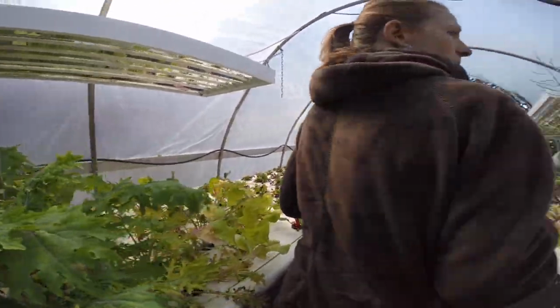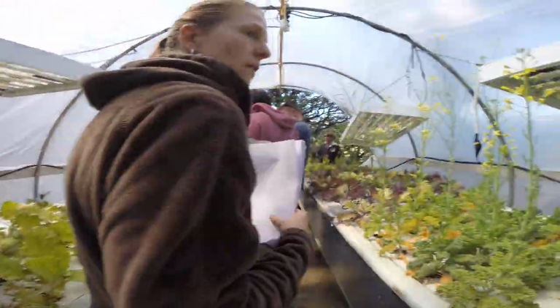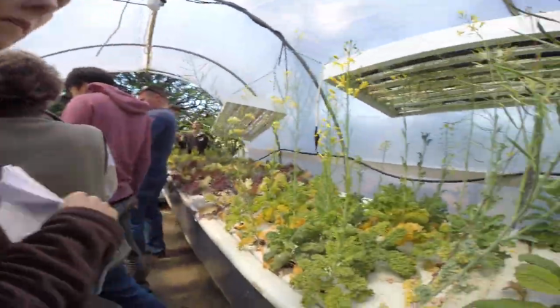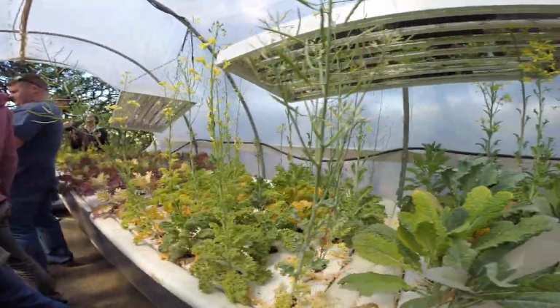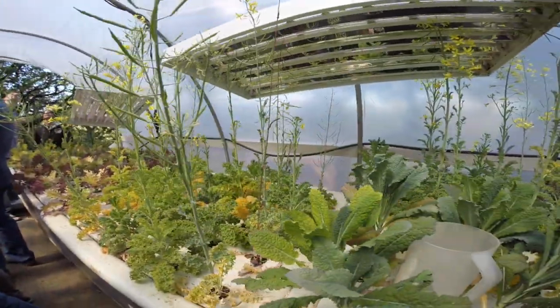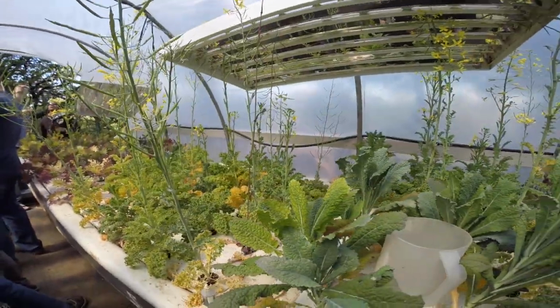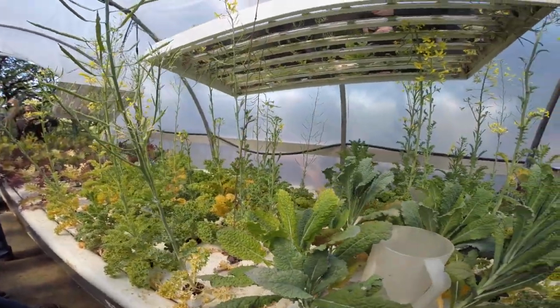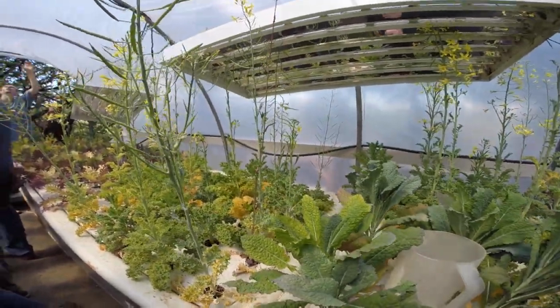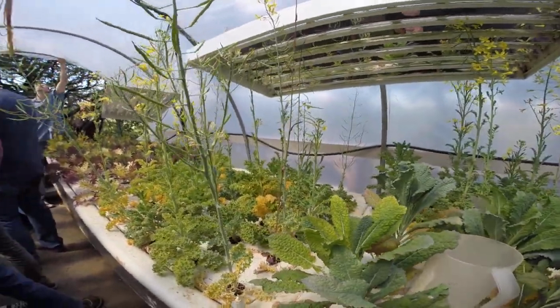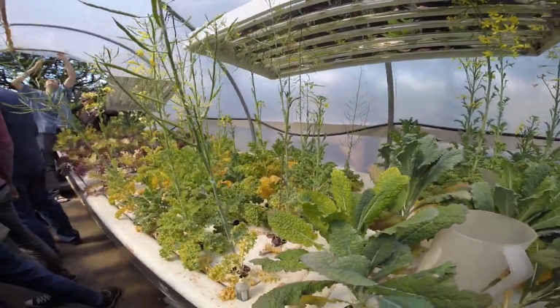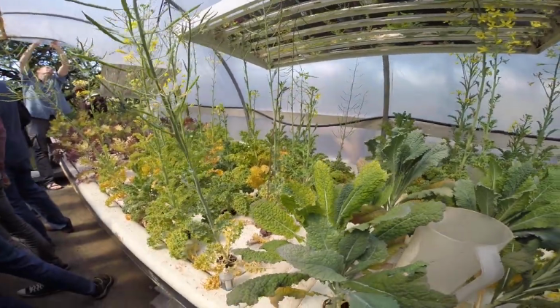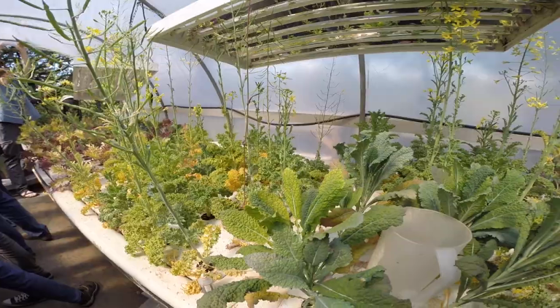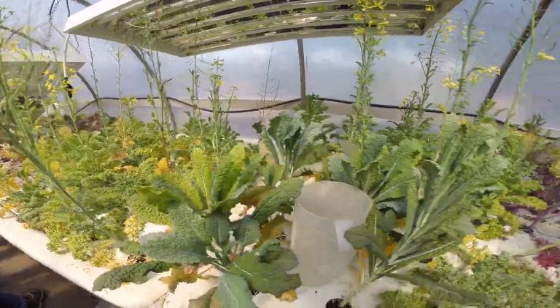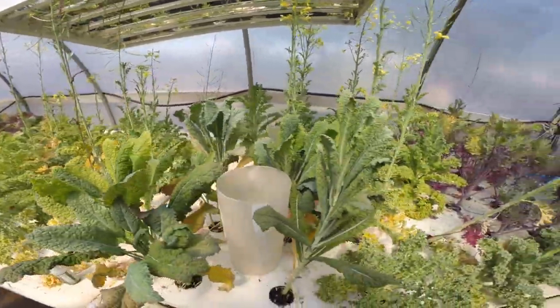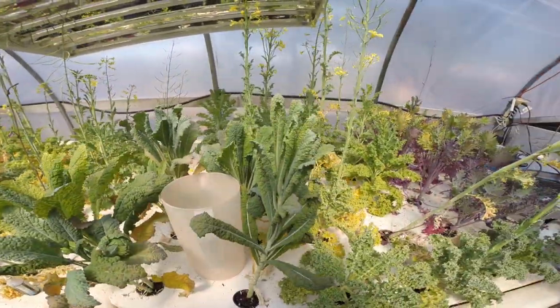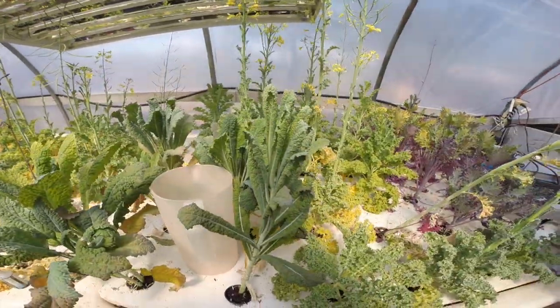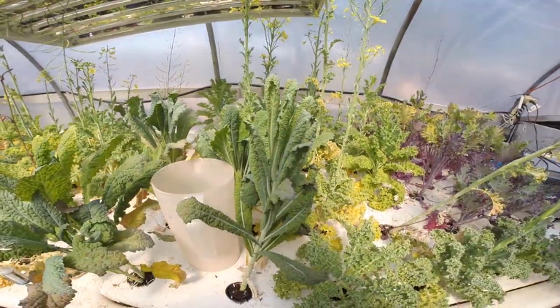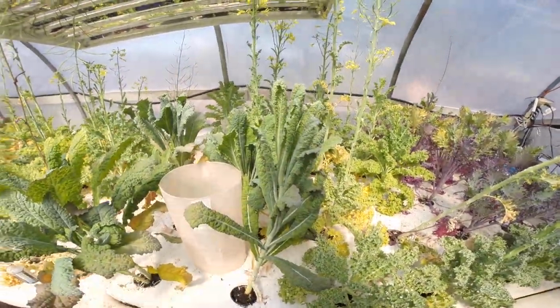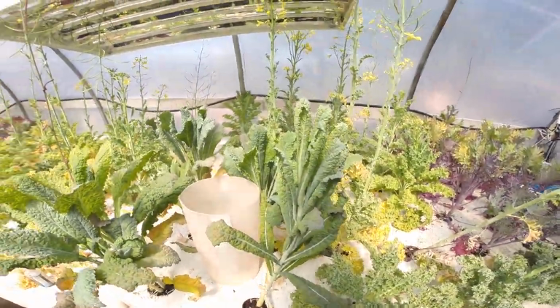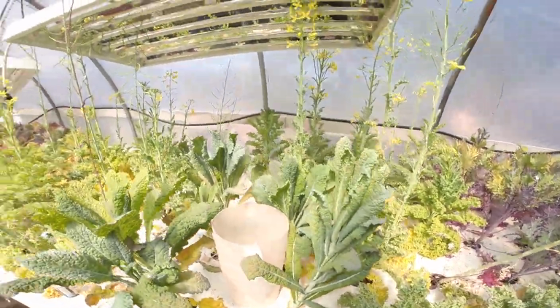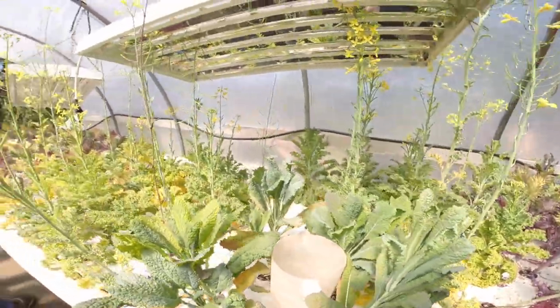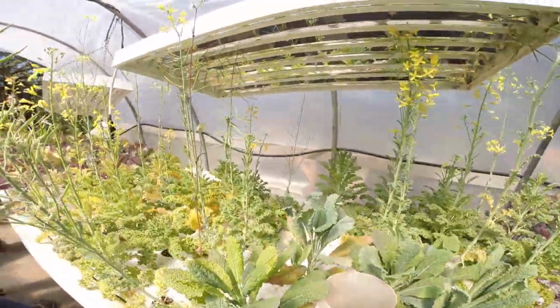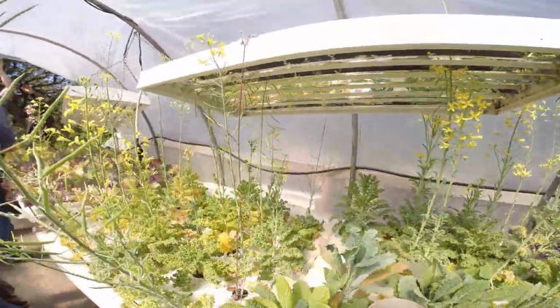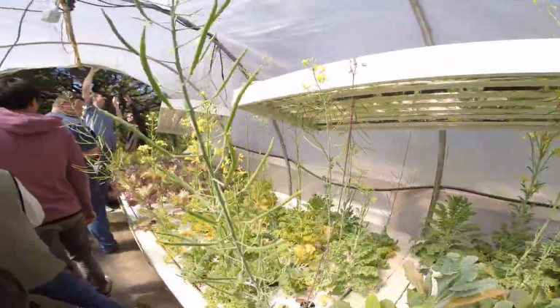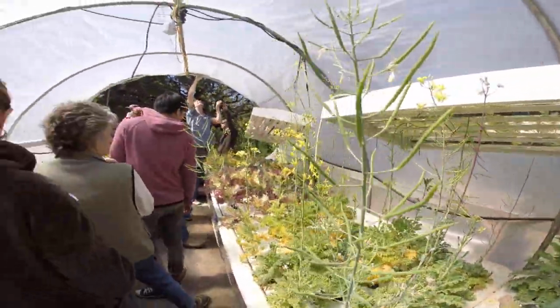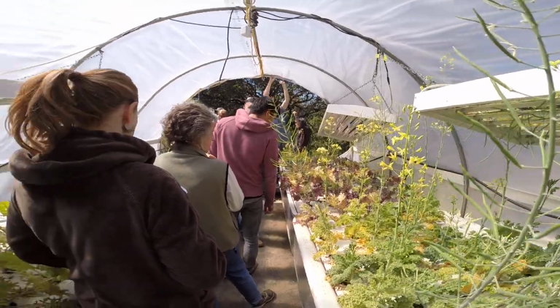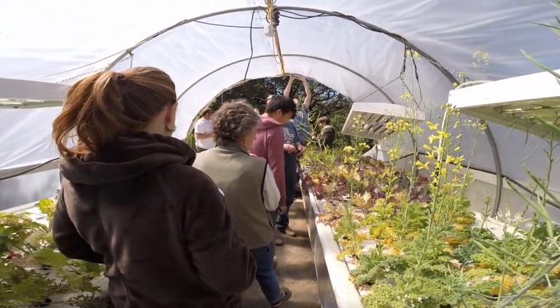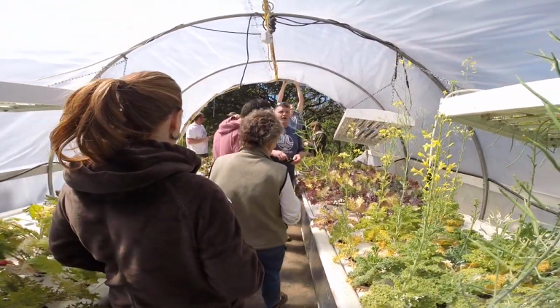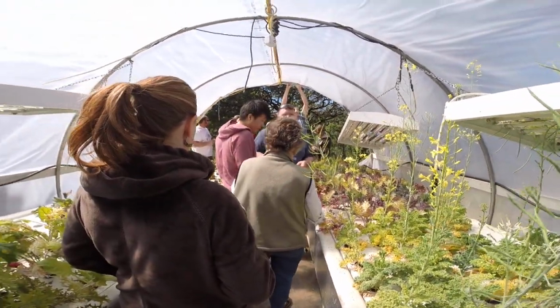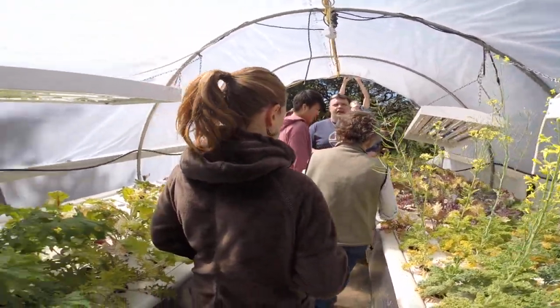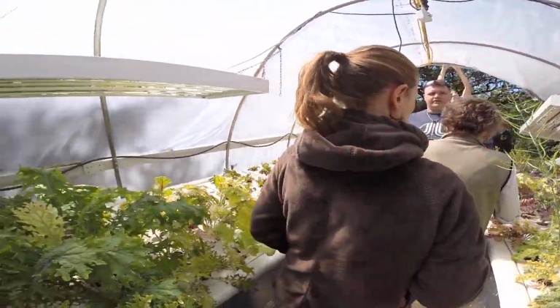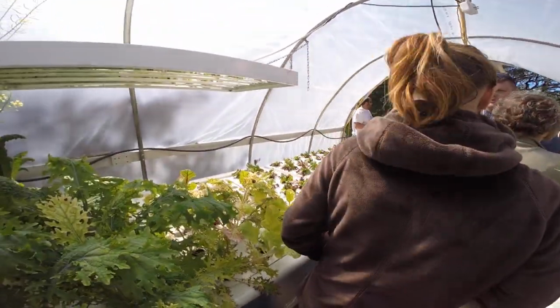So this is actually a floaty, this is a floaty, this is a floaty, this is a floaty.